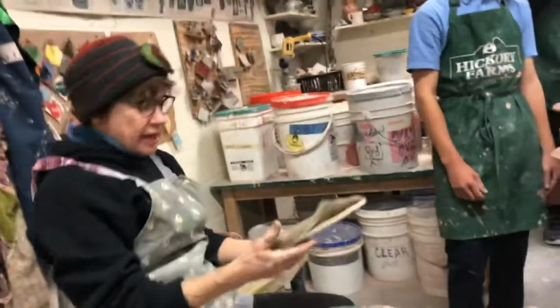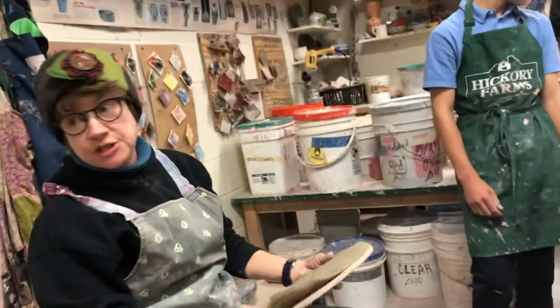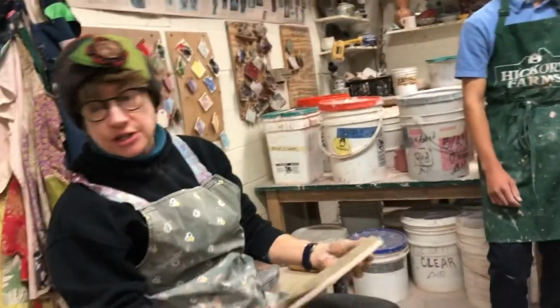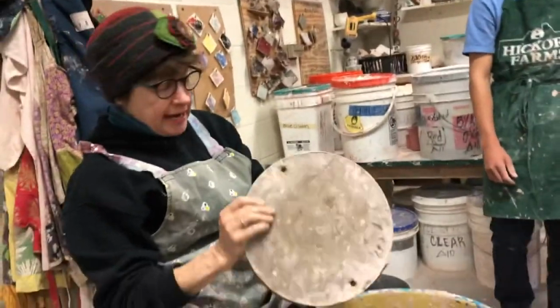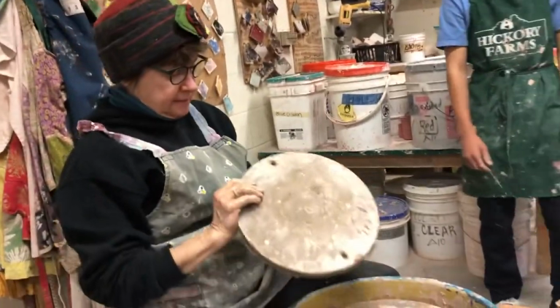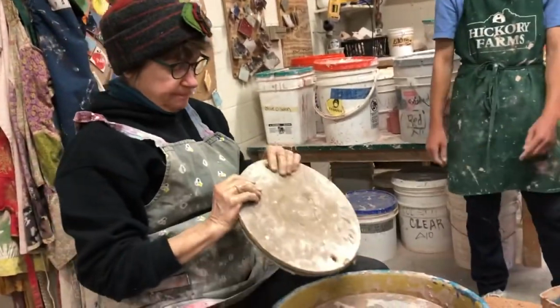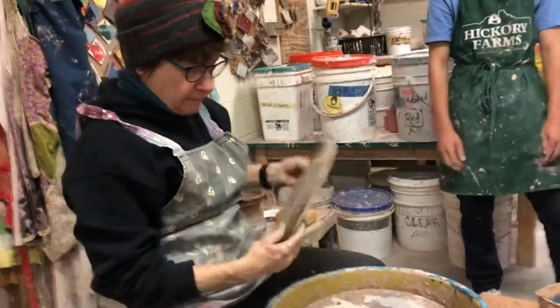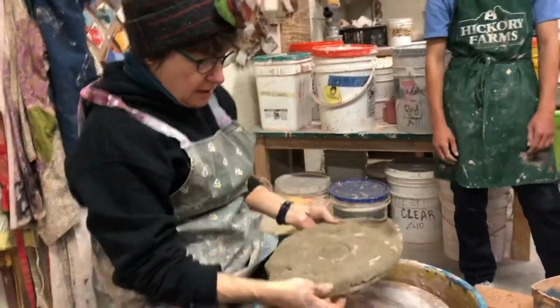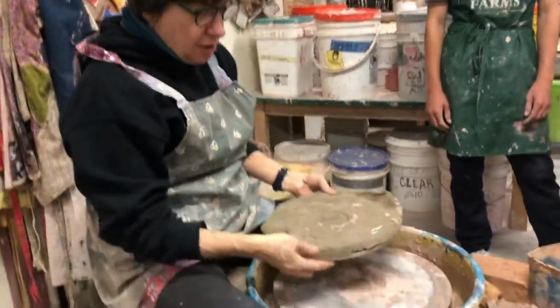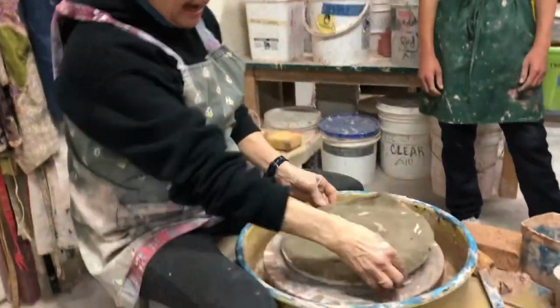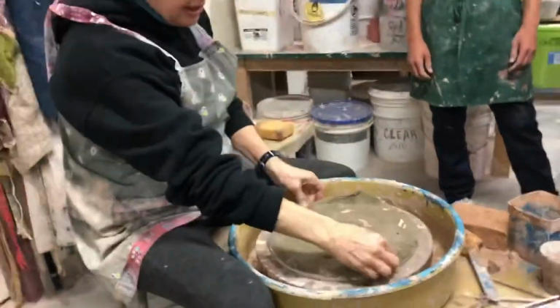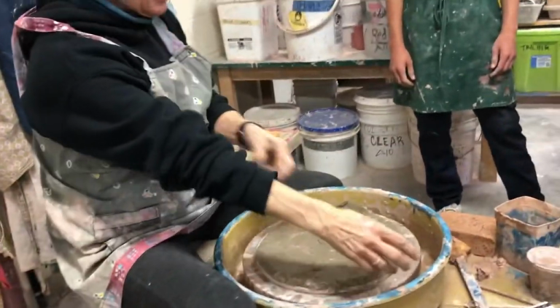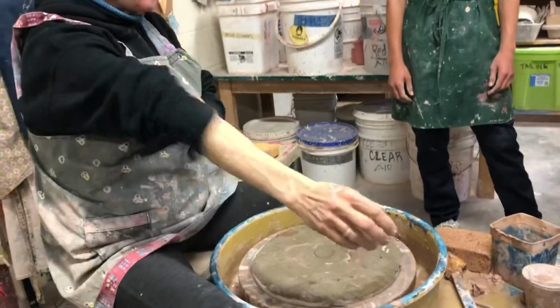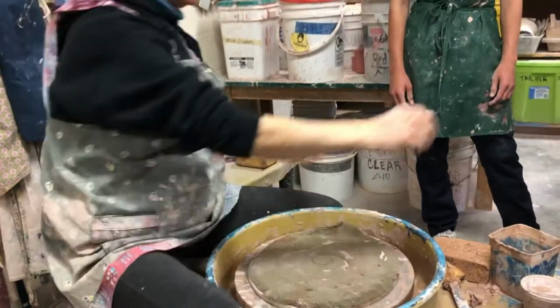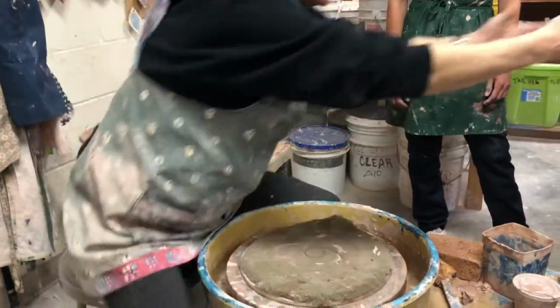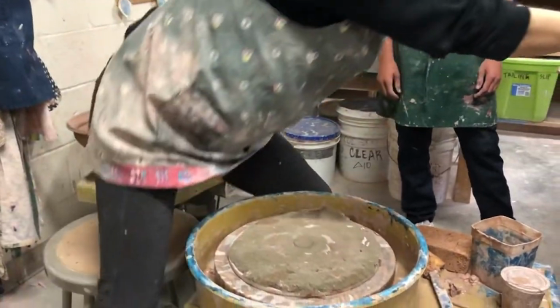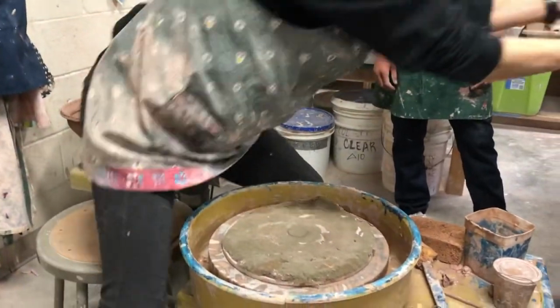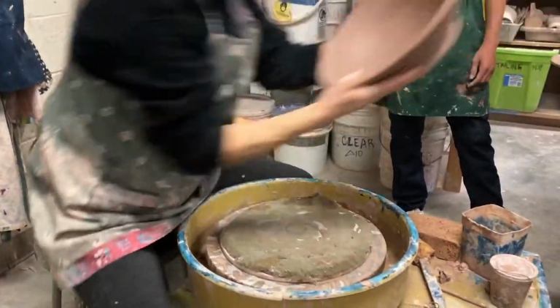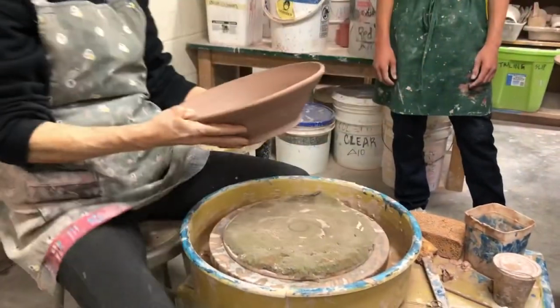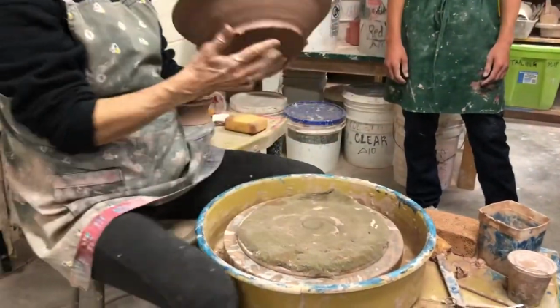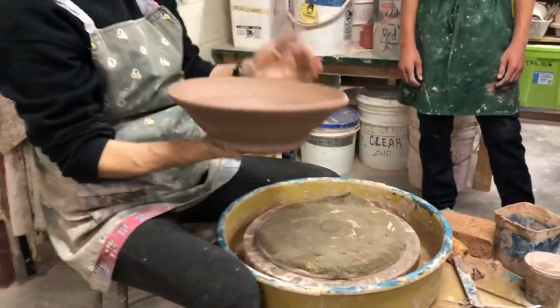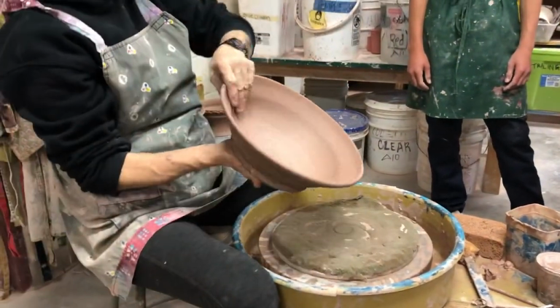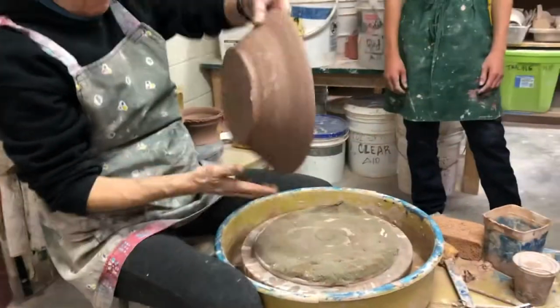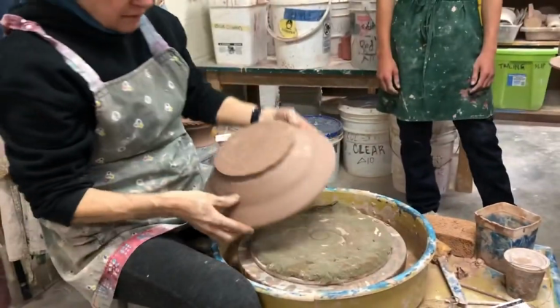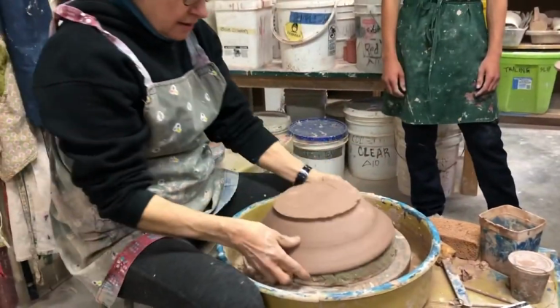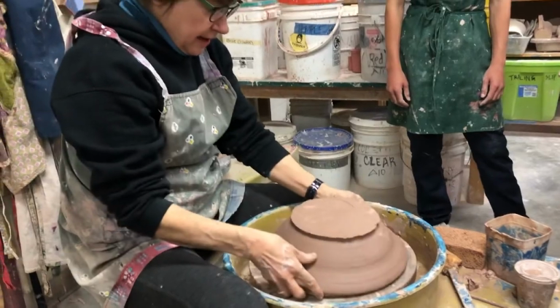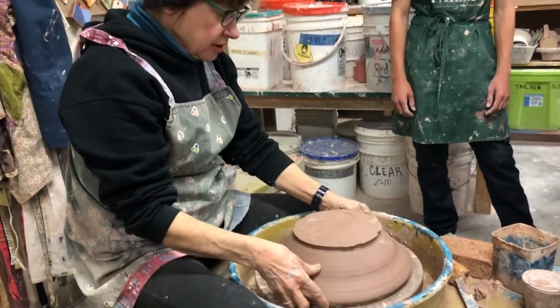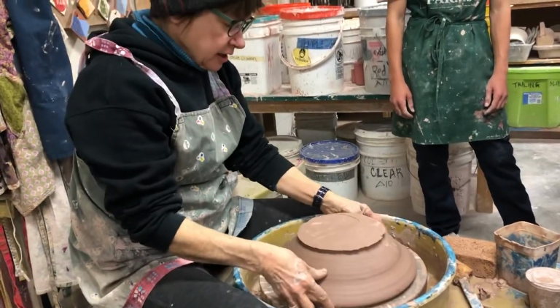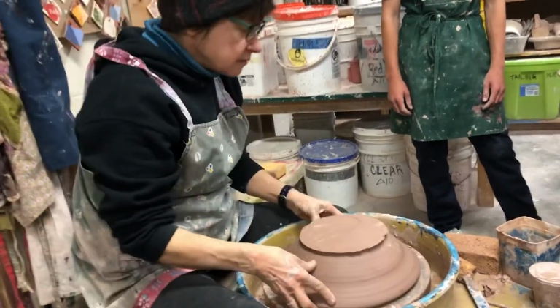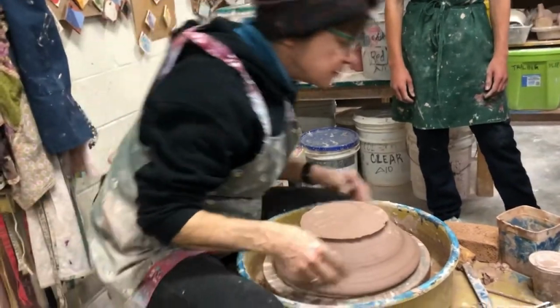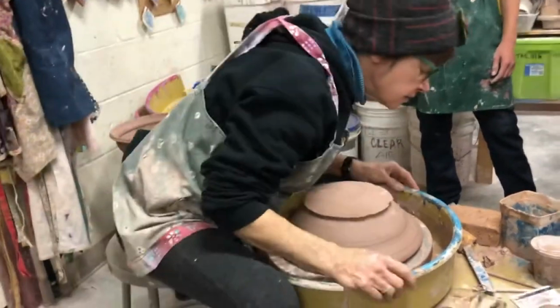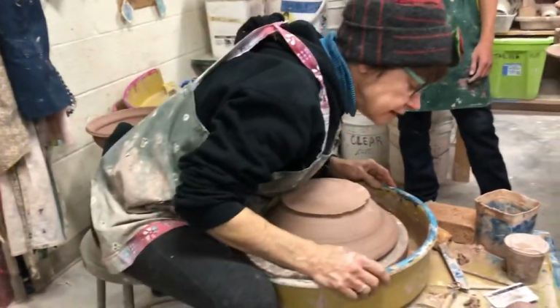Here's what you're going to do next: that's going to sit up for one class, covered, and then you're going to trim.